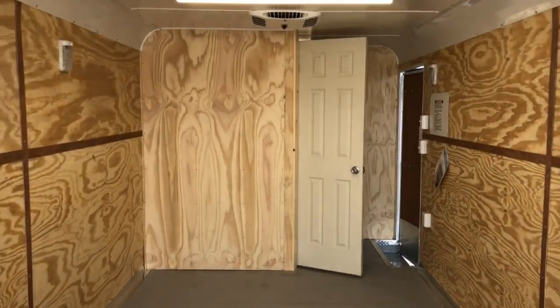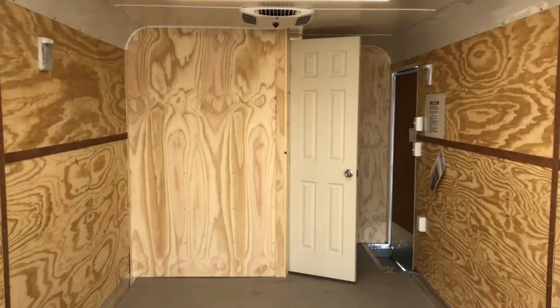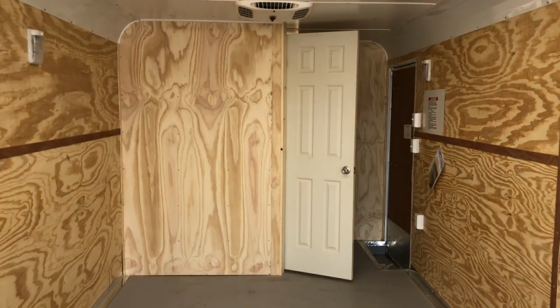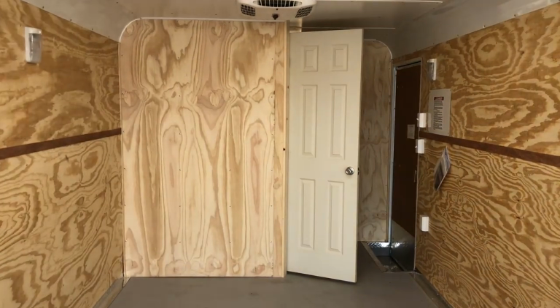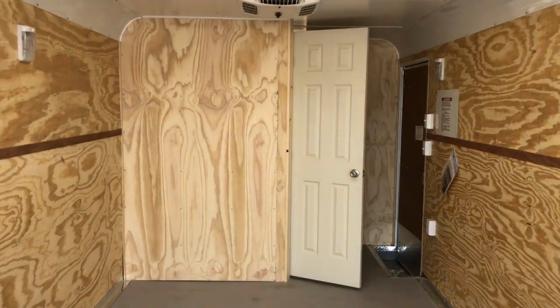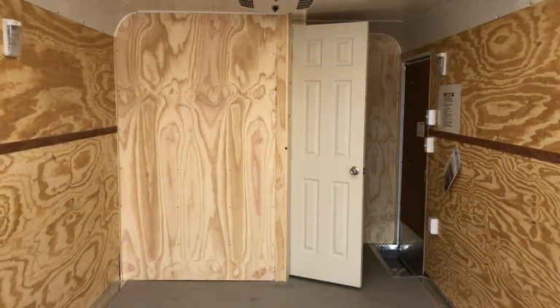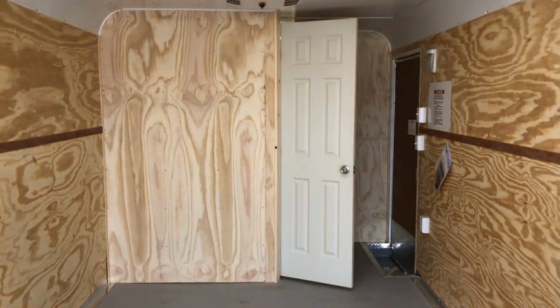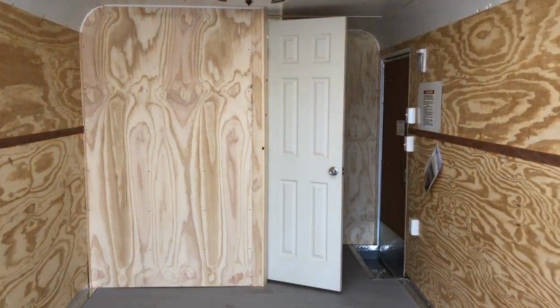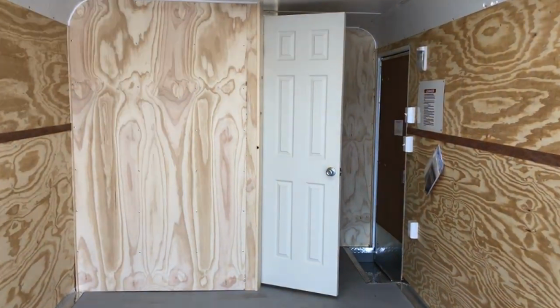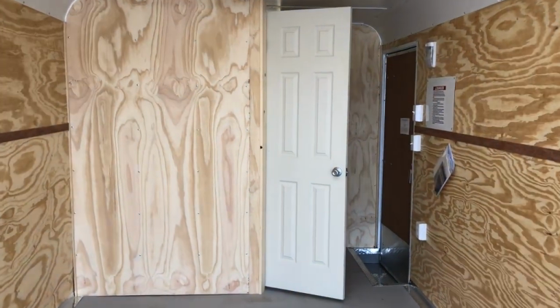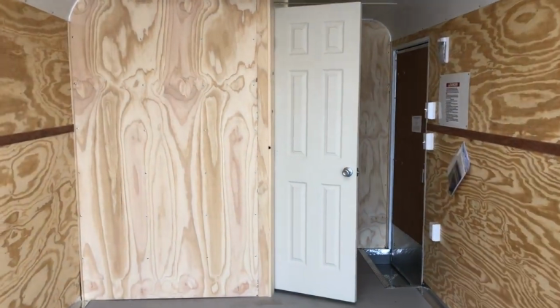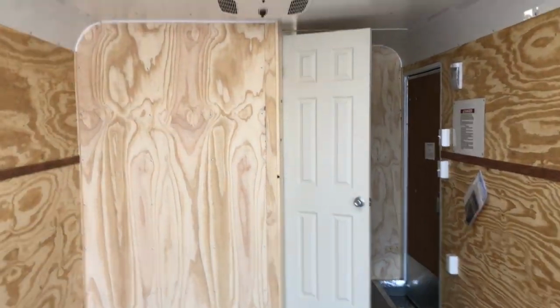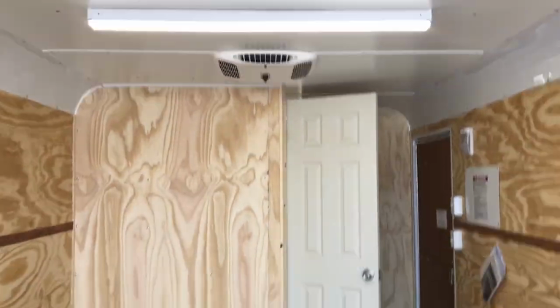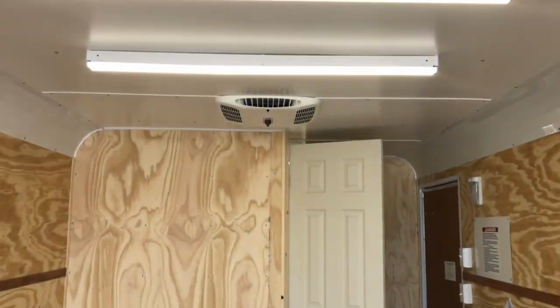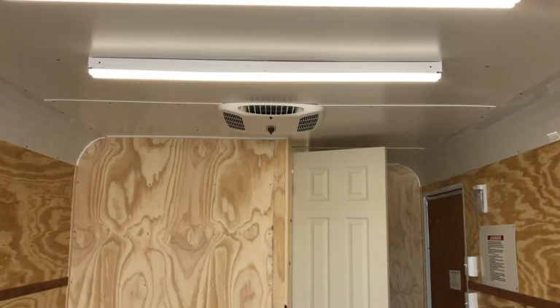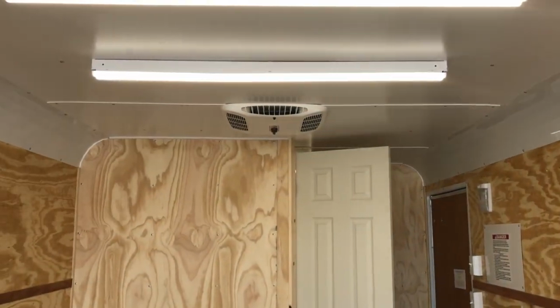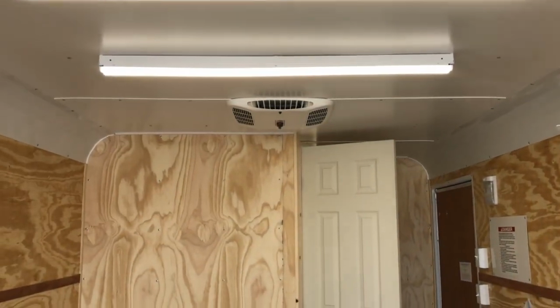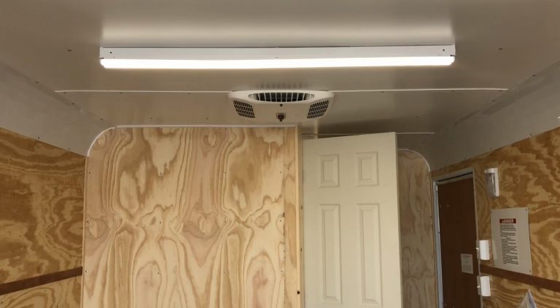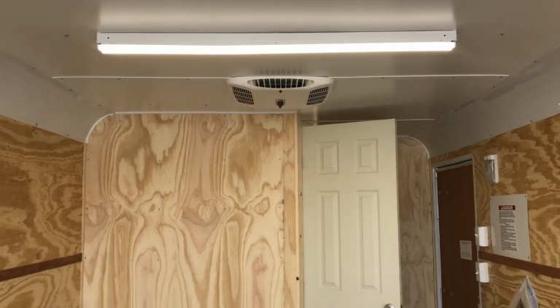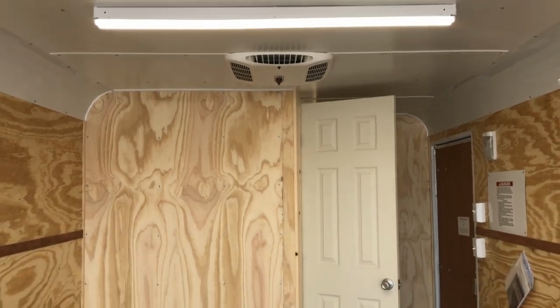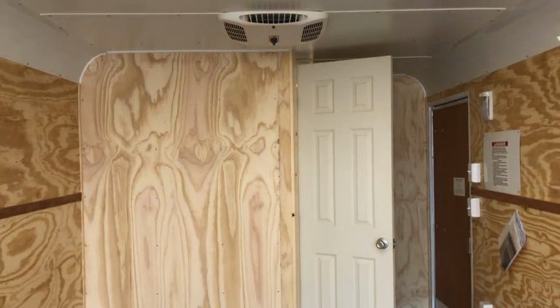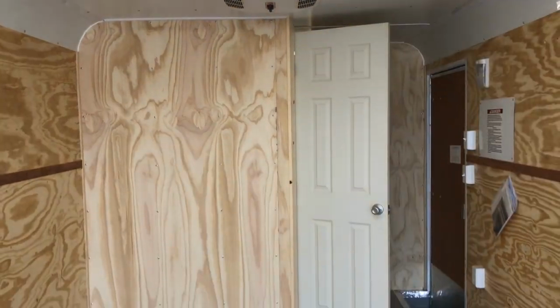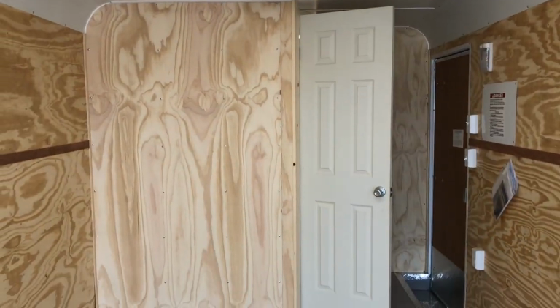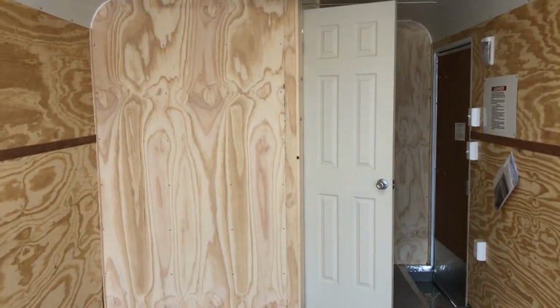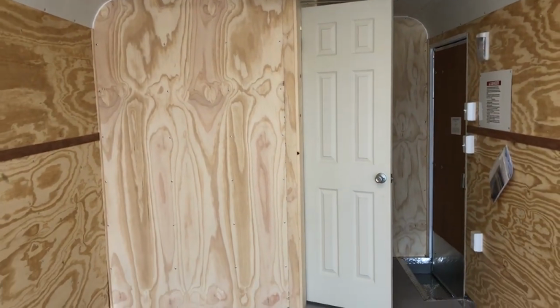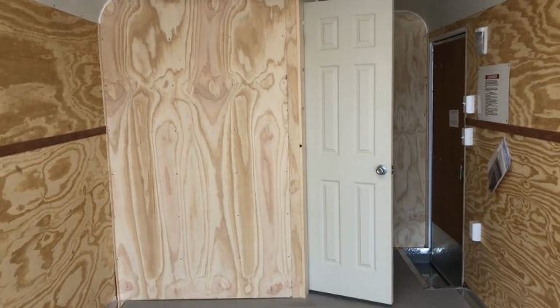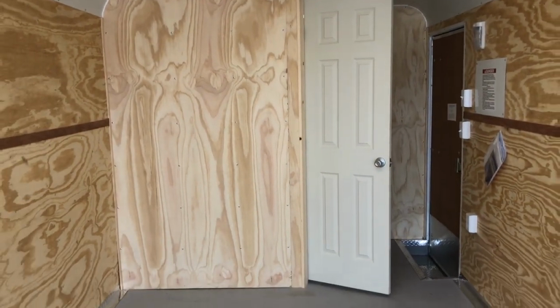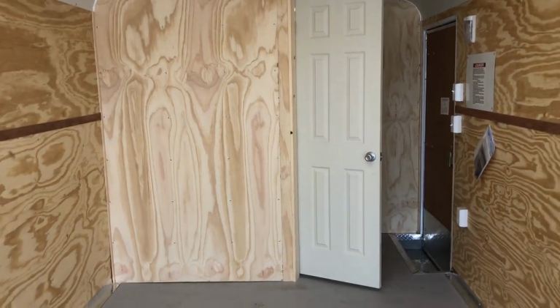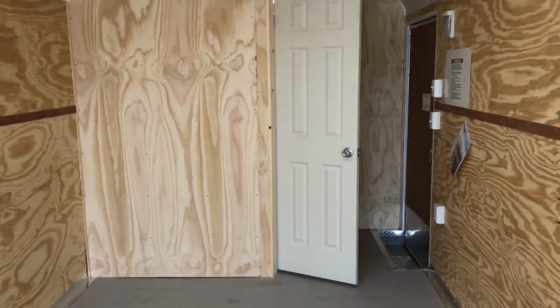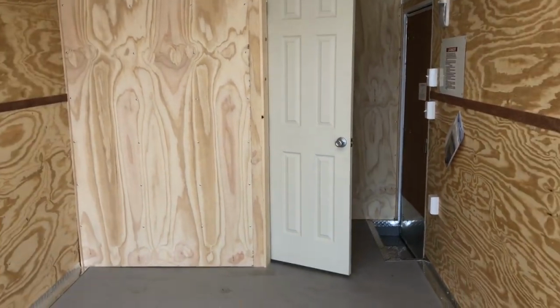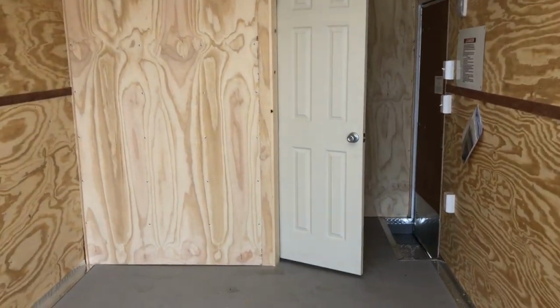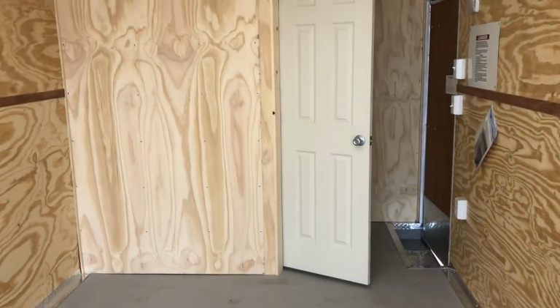And then there's your bathroom — we're so excited to be able to offer this for you guys. This one also has an AC unit with a heat strip. So again: insulated, power, AC, heat strip, and bathroom.